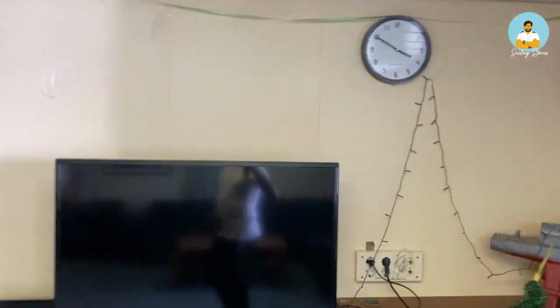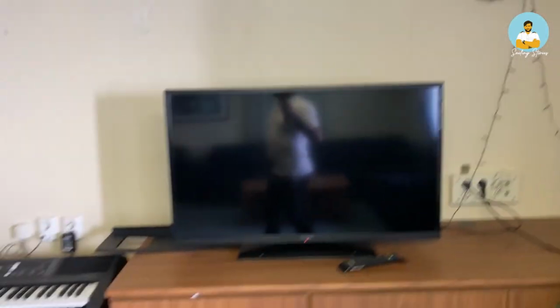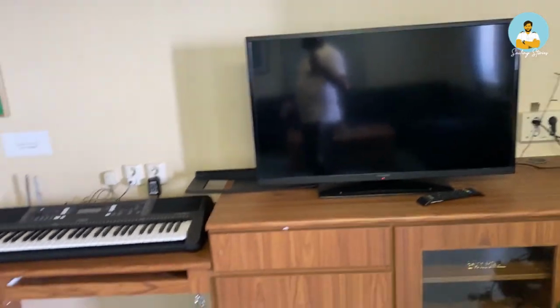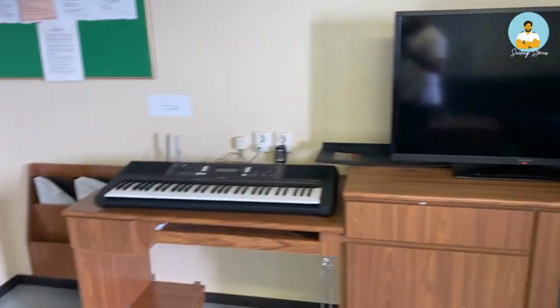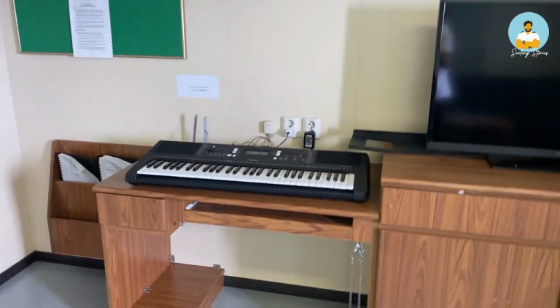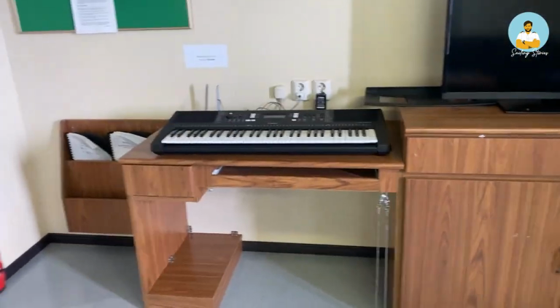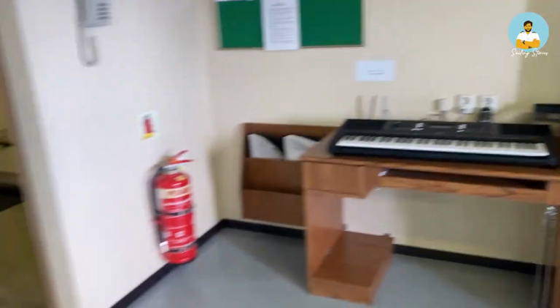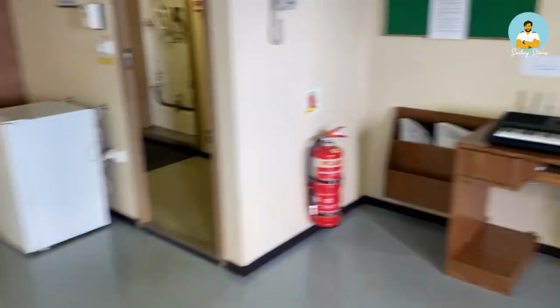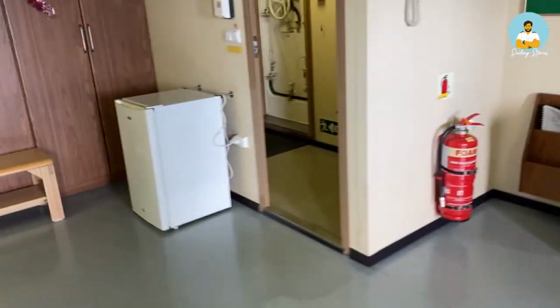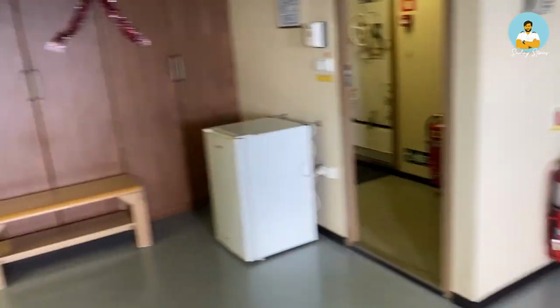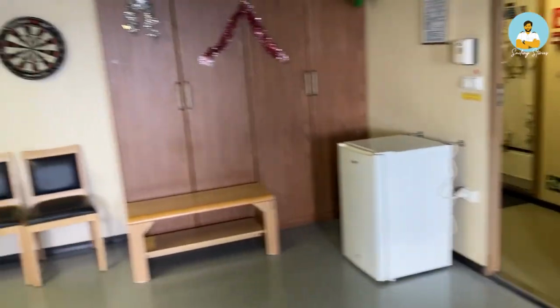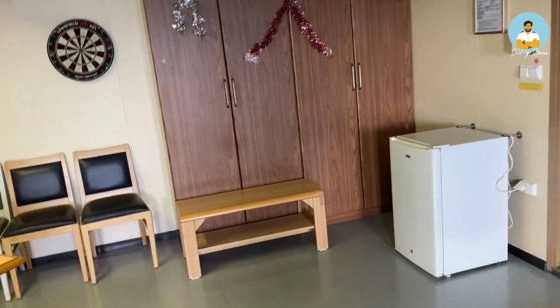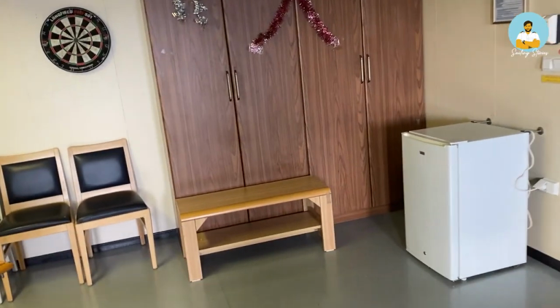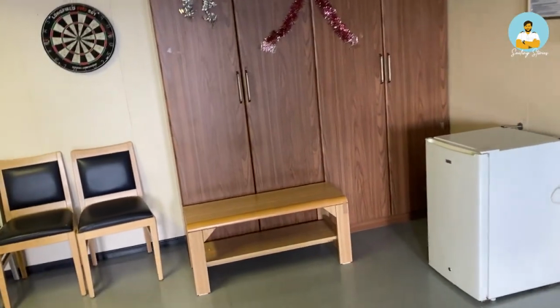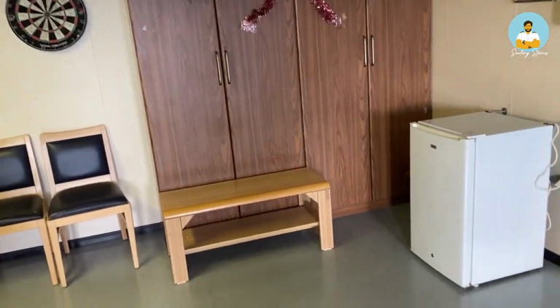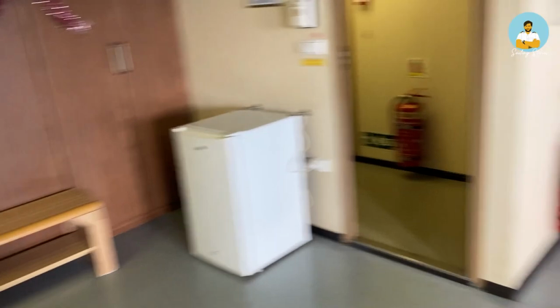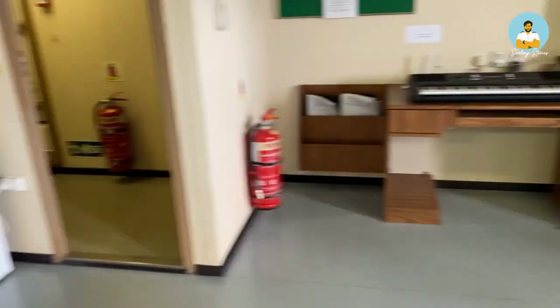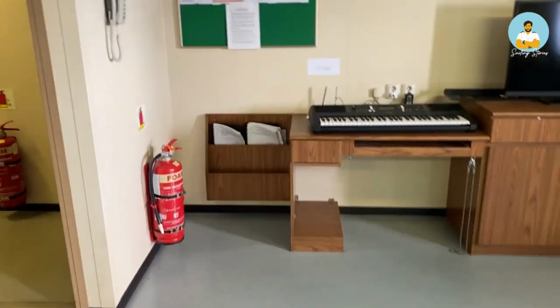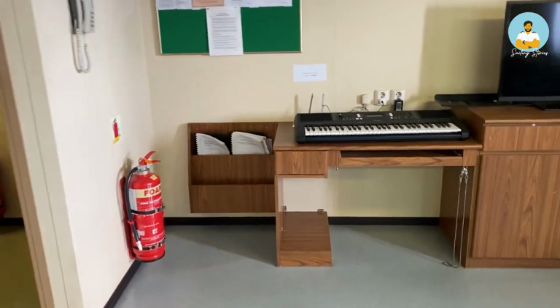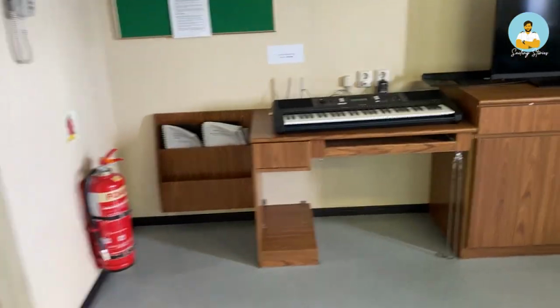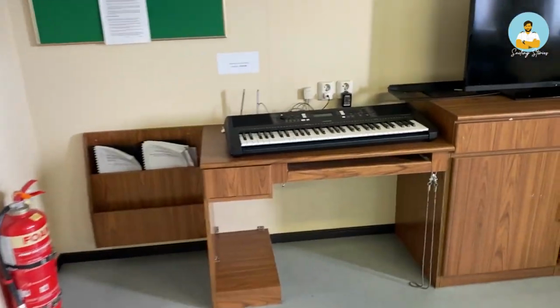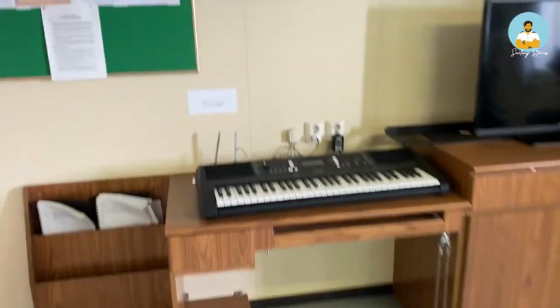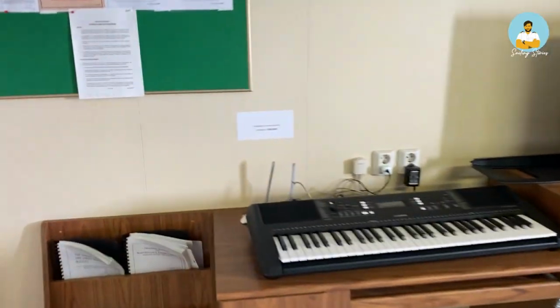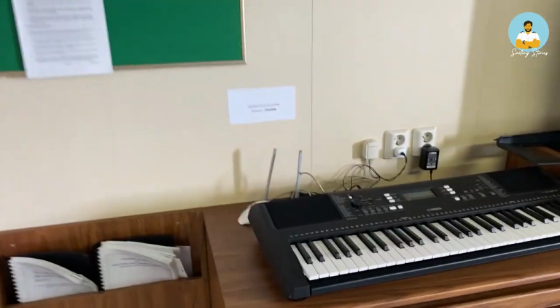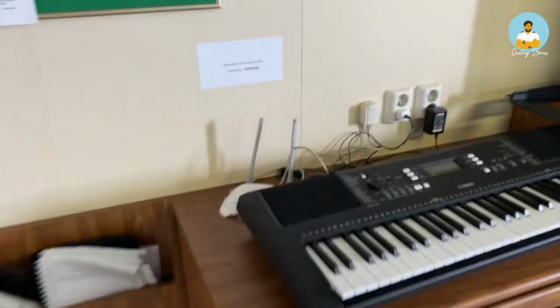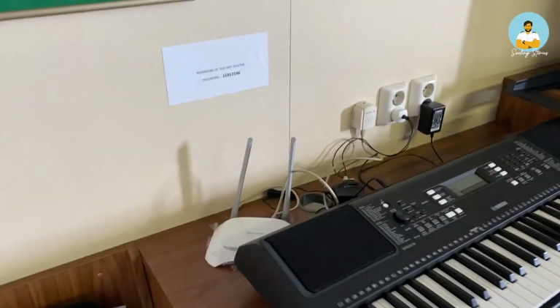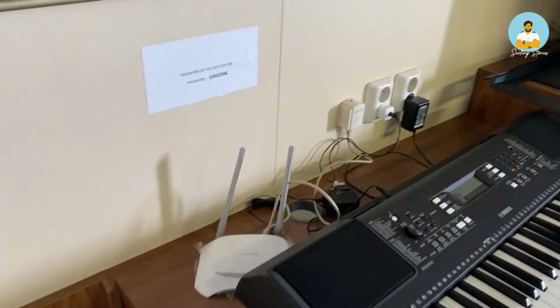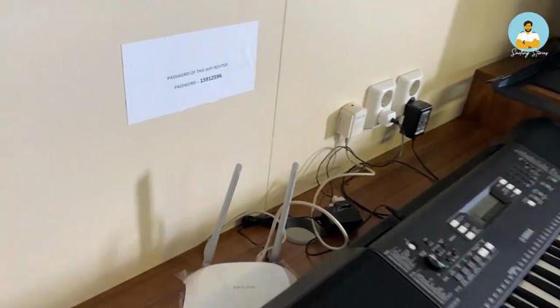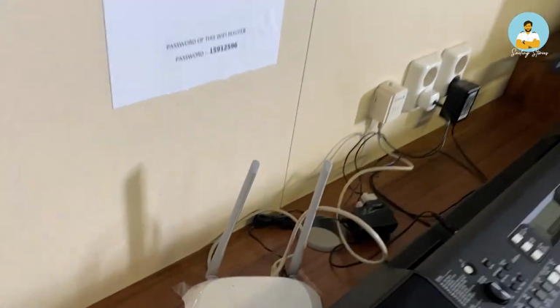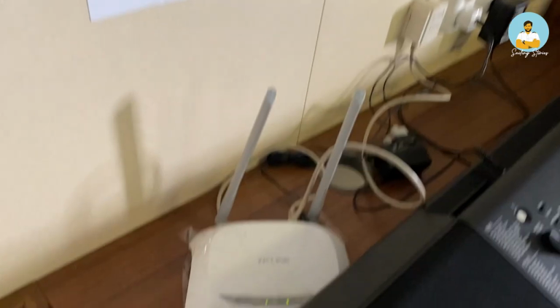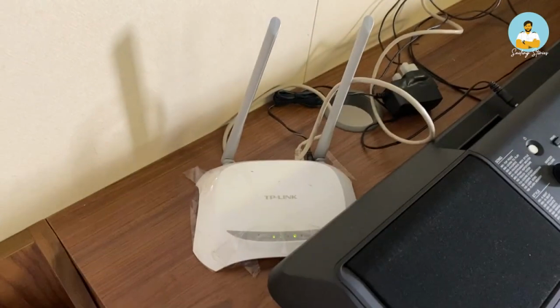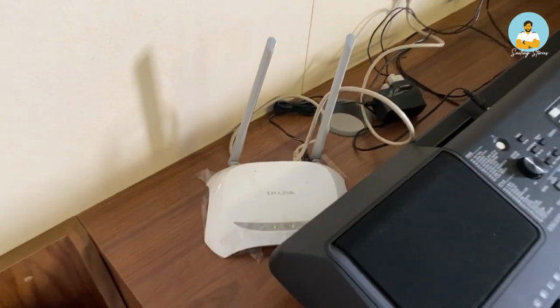There's a TV, a piano, and many other things here, along with a router for the crew recreation room.